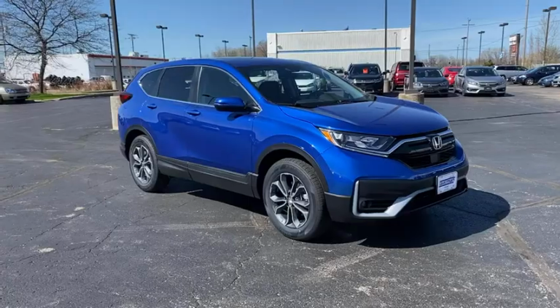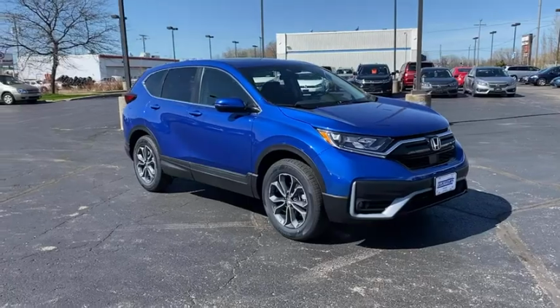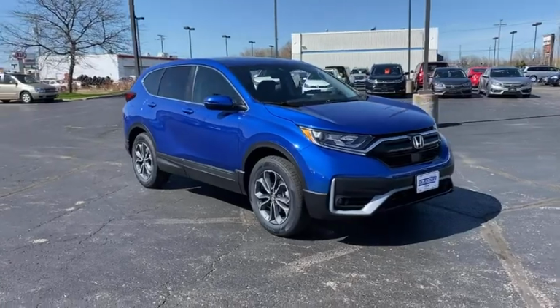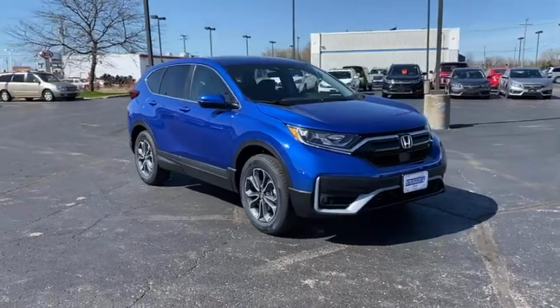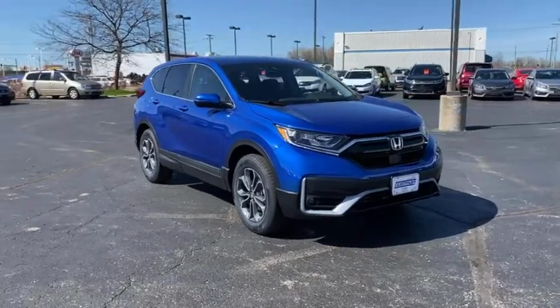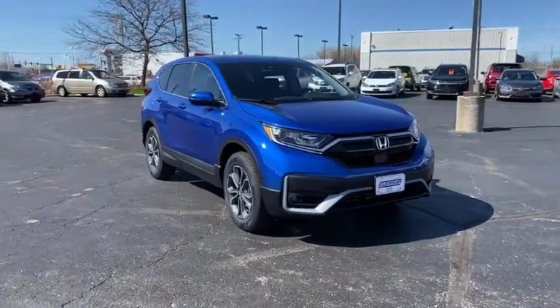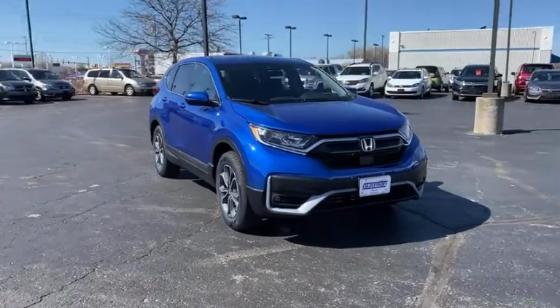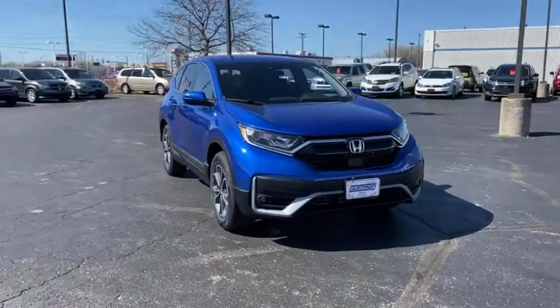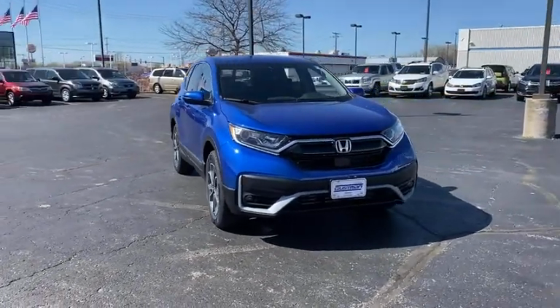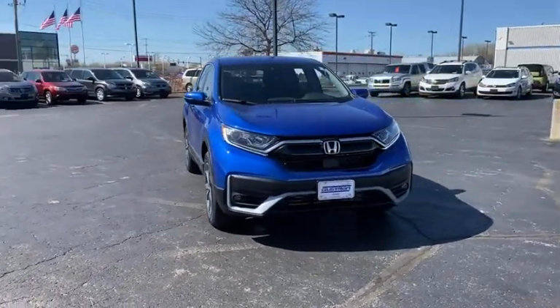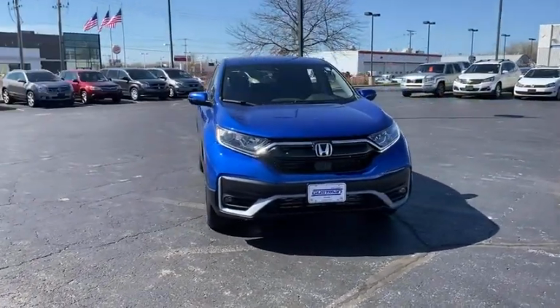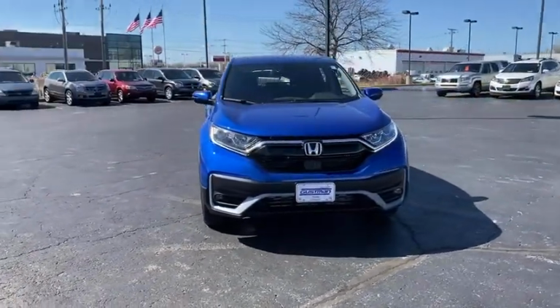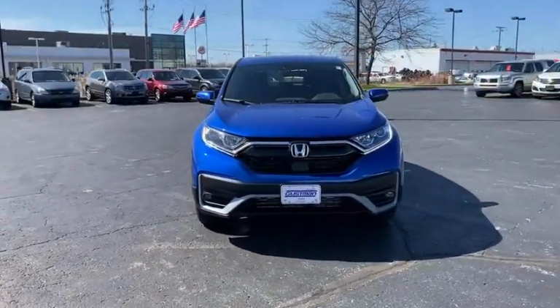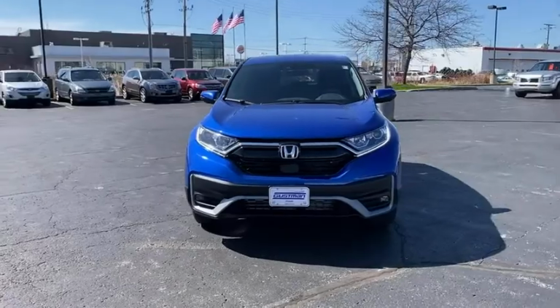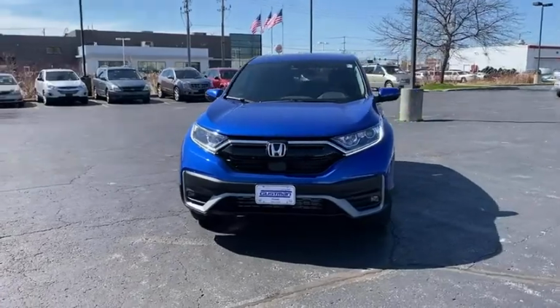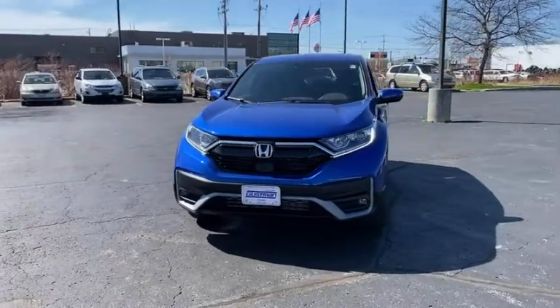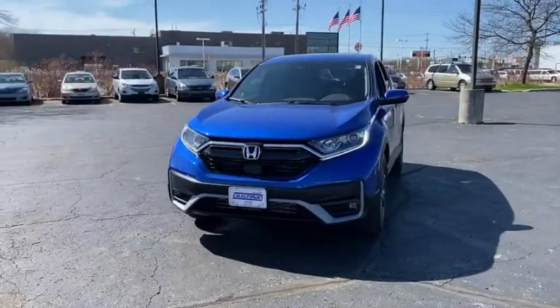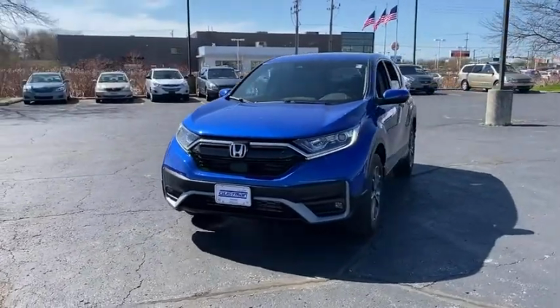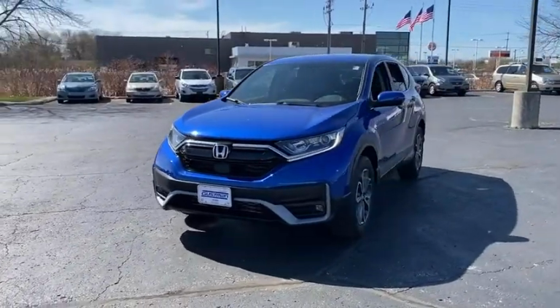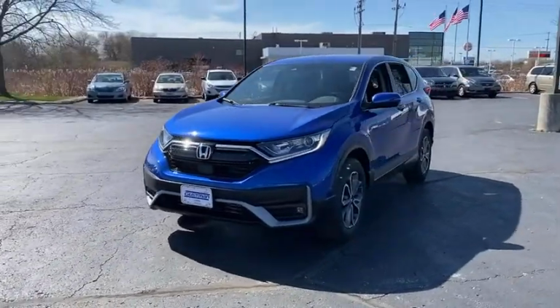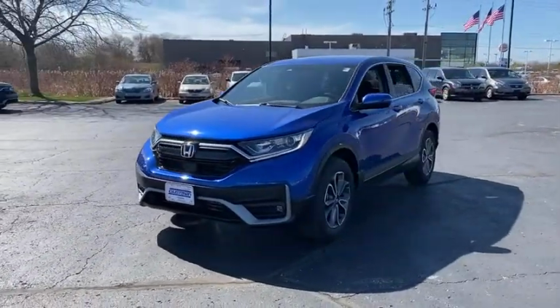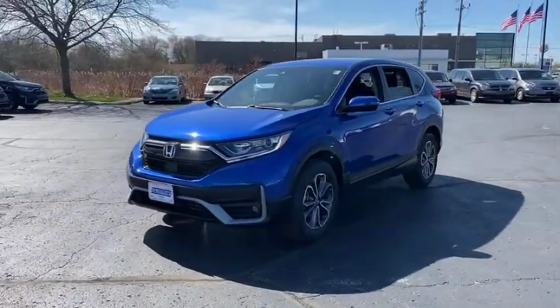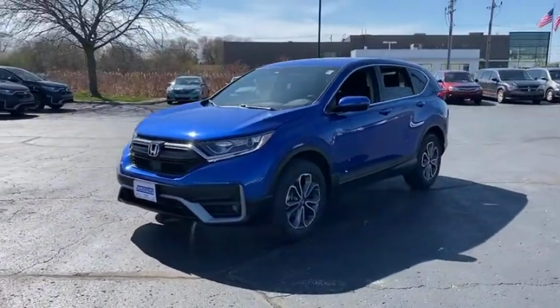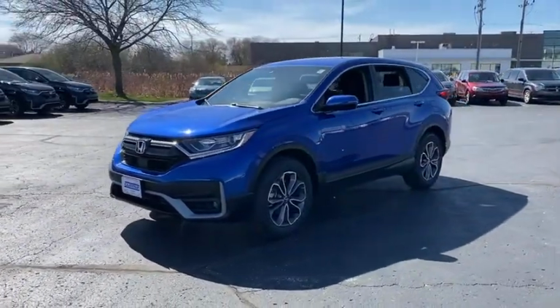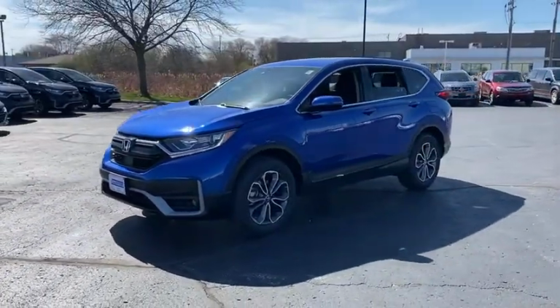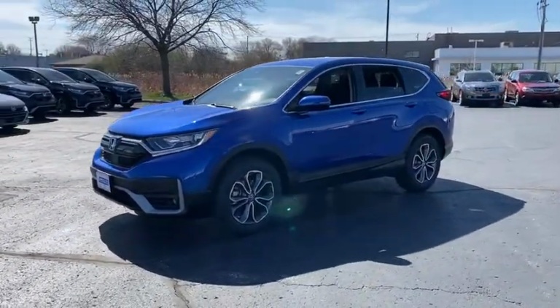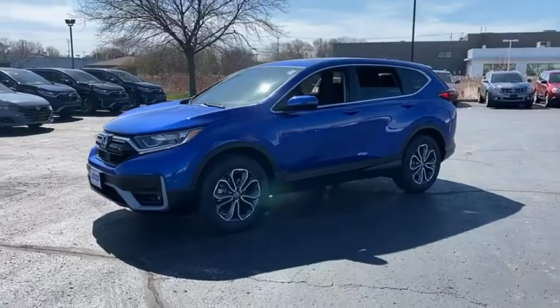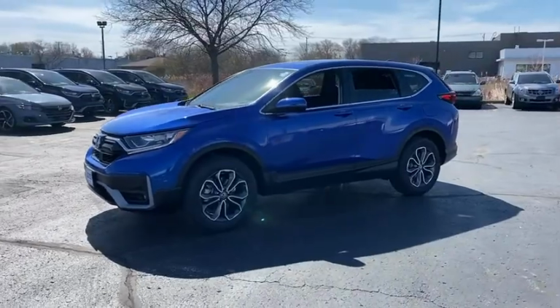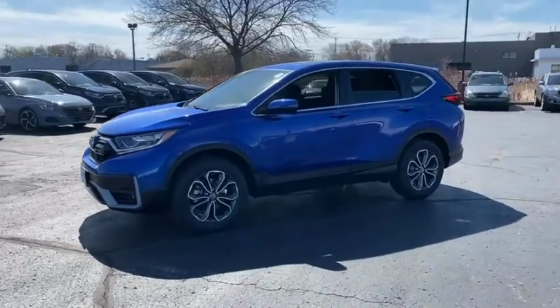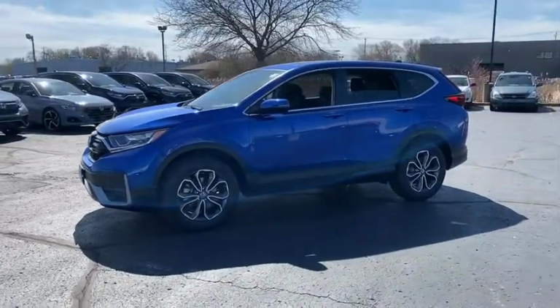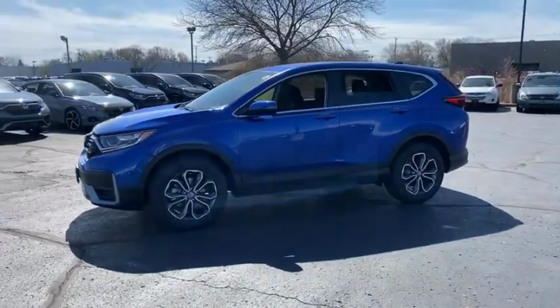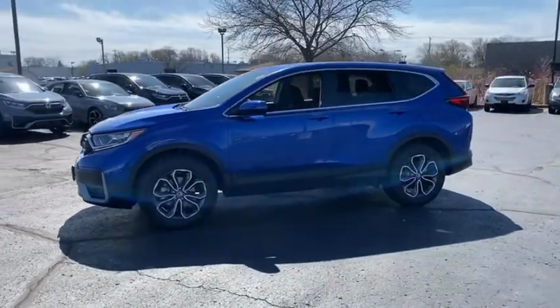Looking for the right vehicle? Check out the 2021 Honda CRV — a top recommended vehicle because of its car-like driving manners, good value, cool technology, and comfy interior.